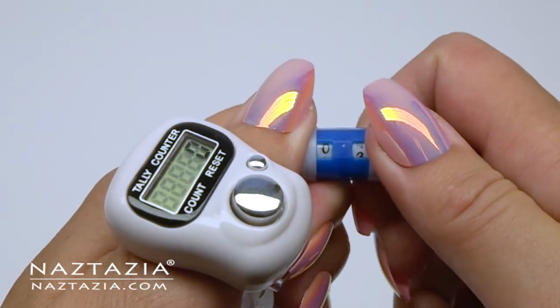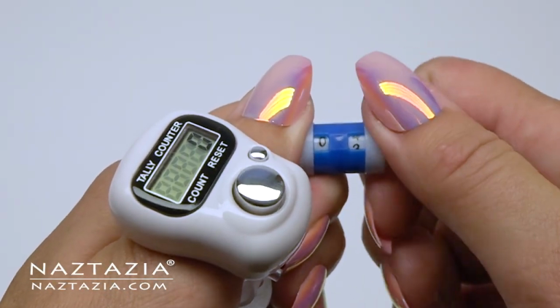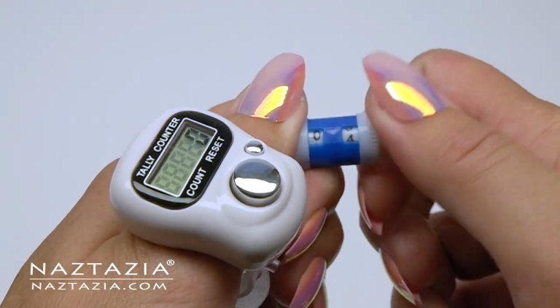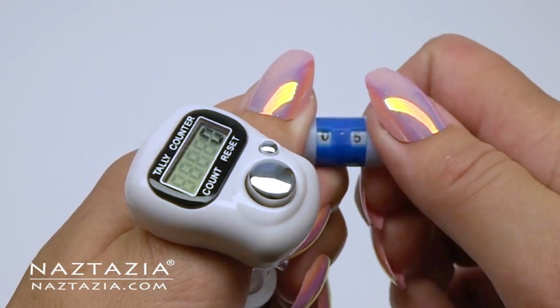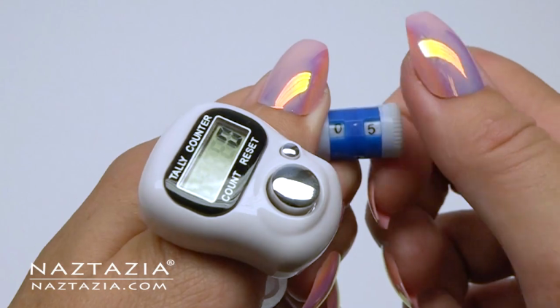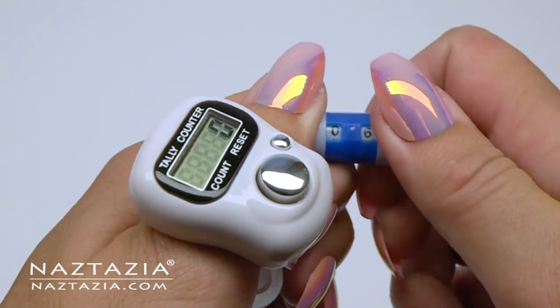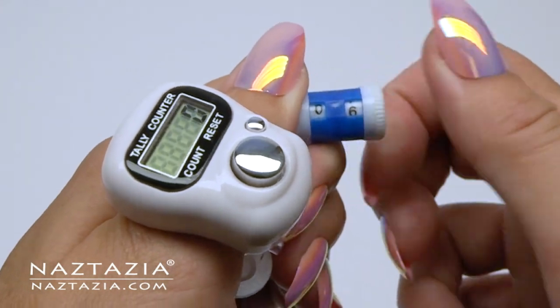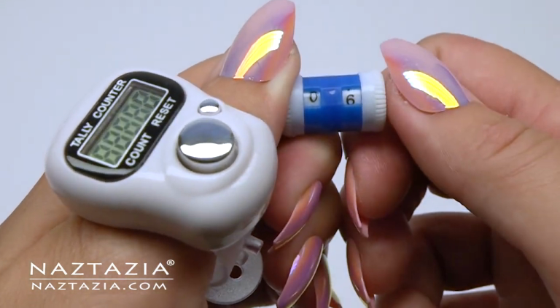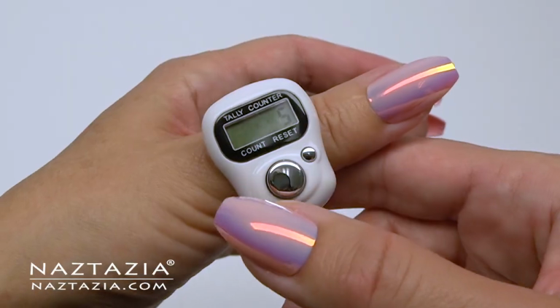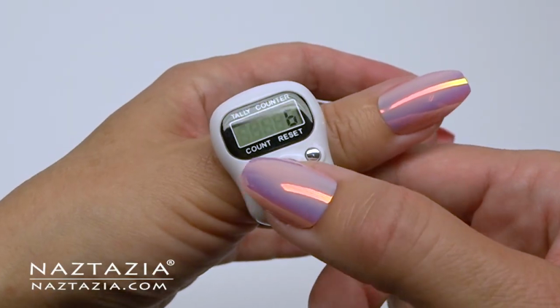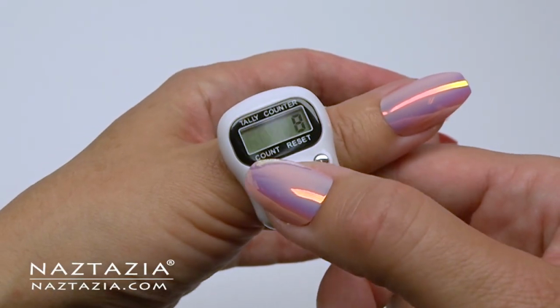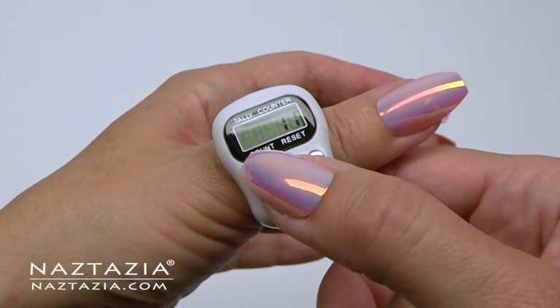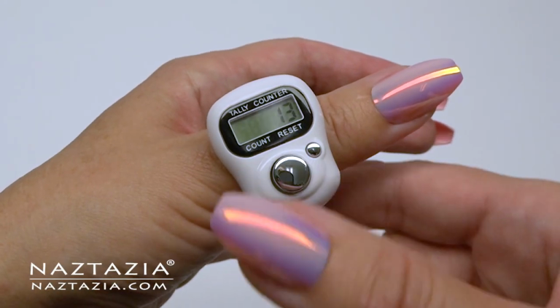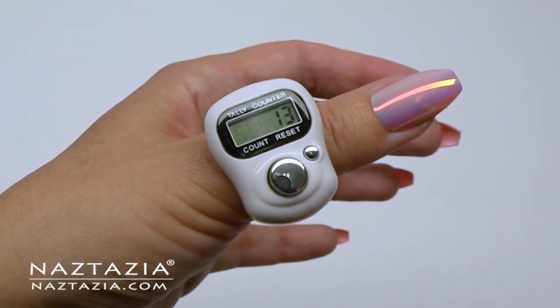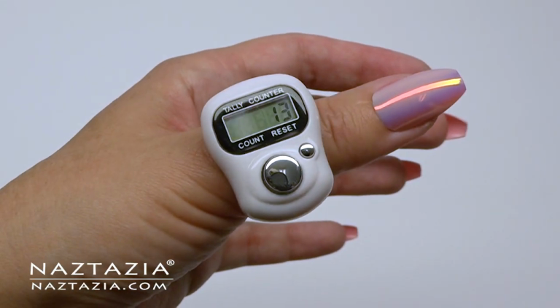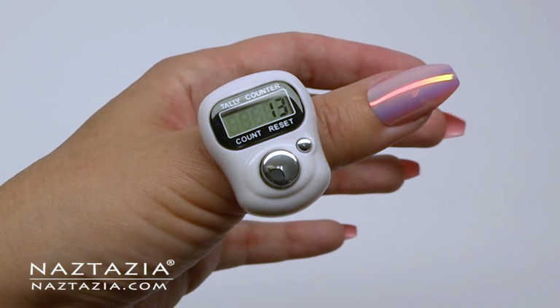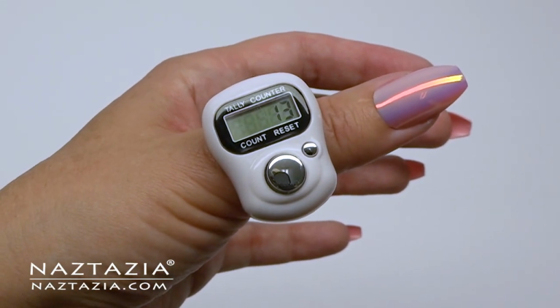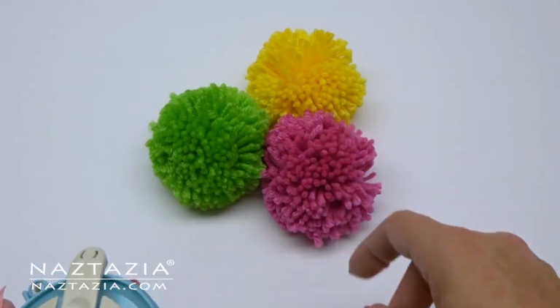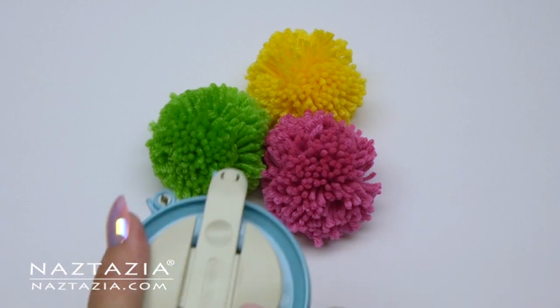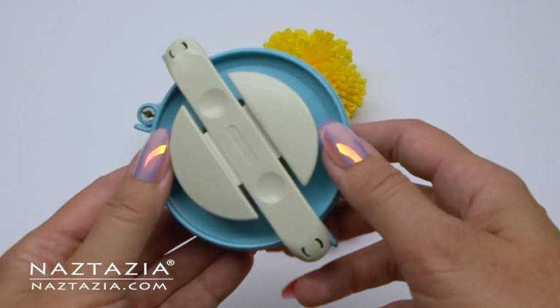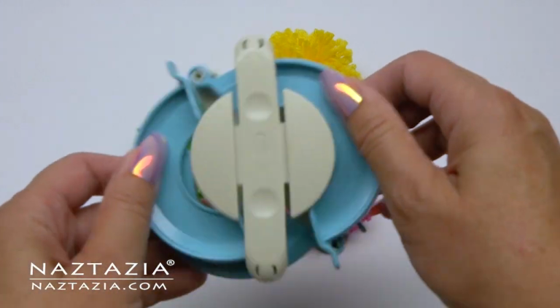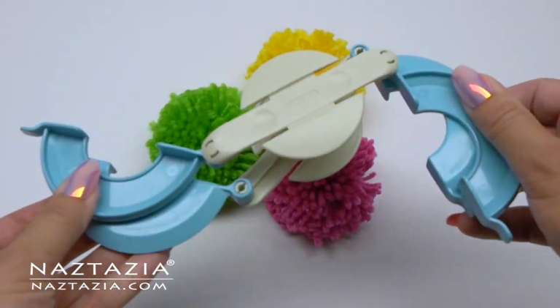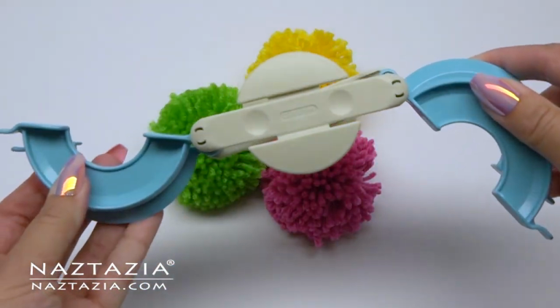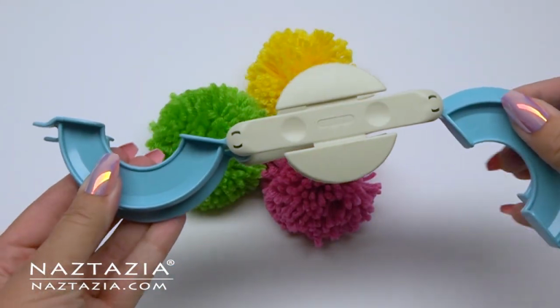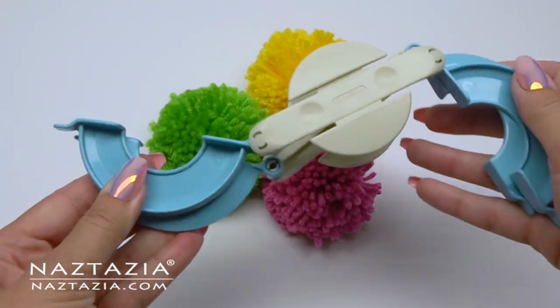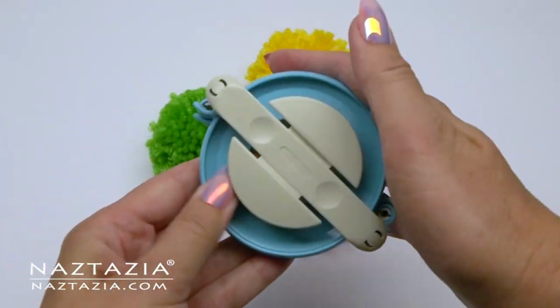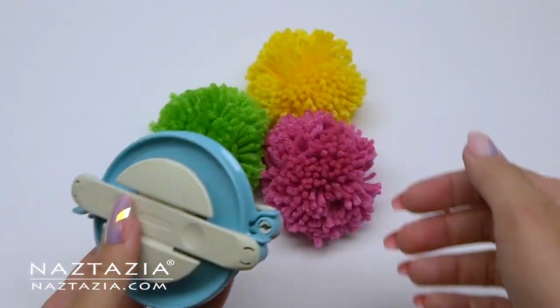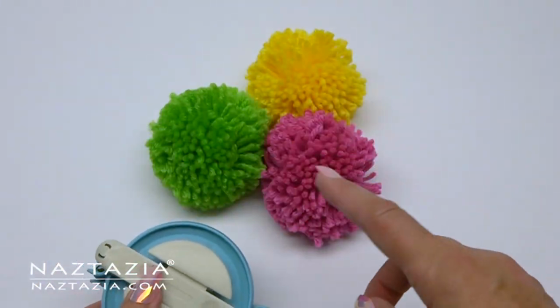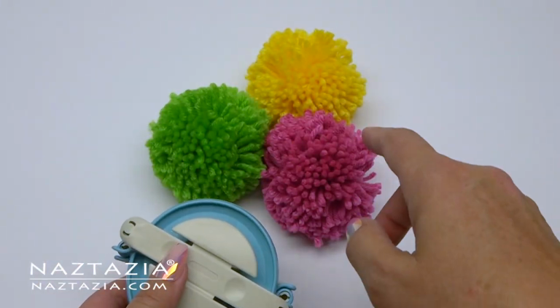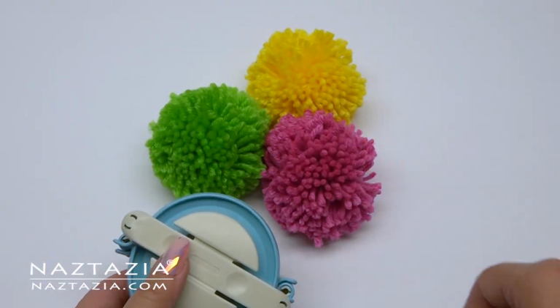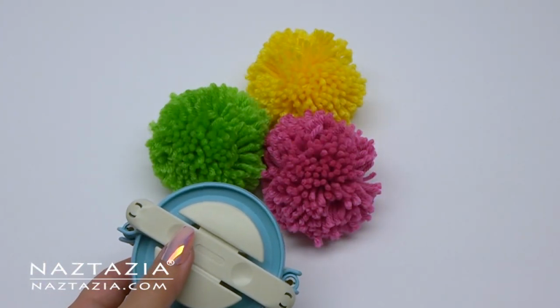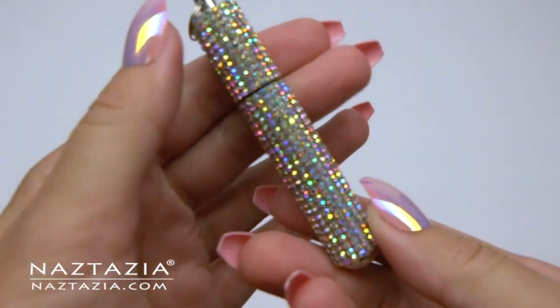They make some neat stitch counters and row counters these days. You can use the traditional type or the new digital ones as well. Pom-pom makers are fun and useful if you find yourself needing to make a lot of pom-poms that are of a consistent size.